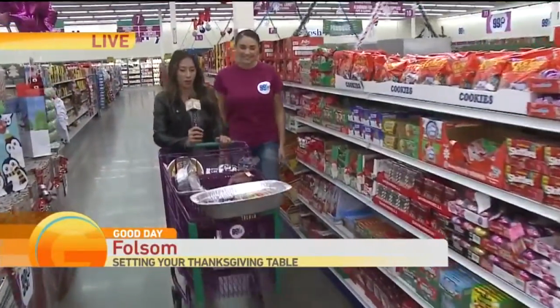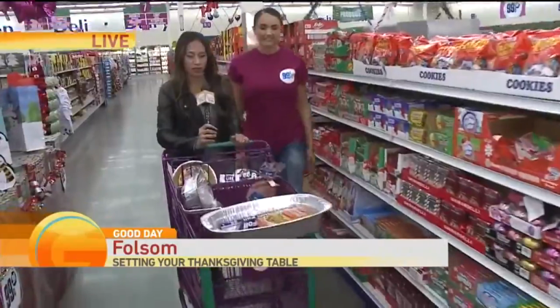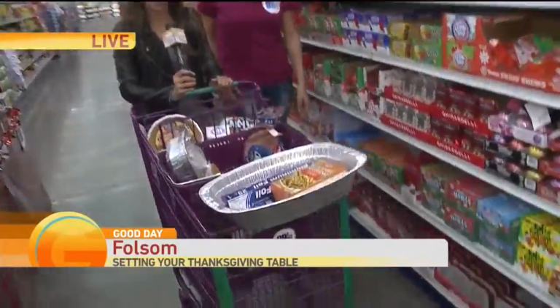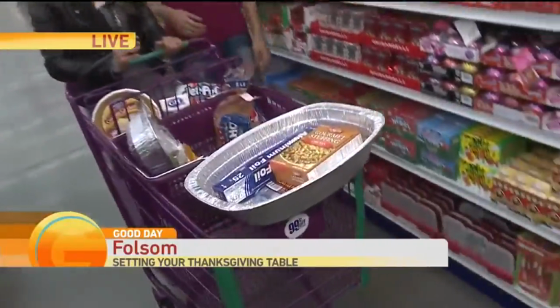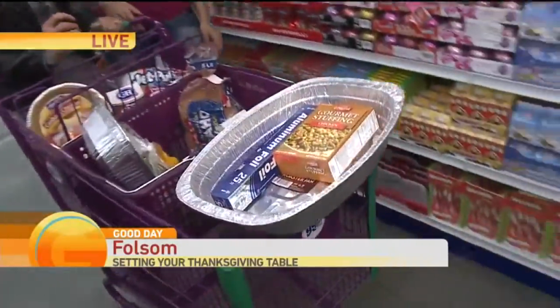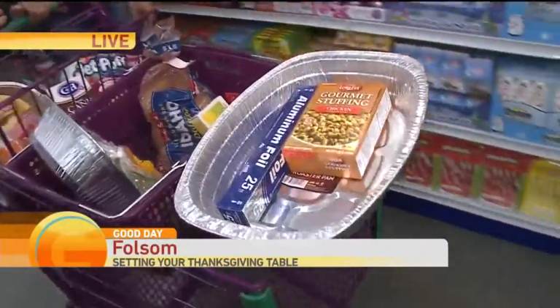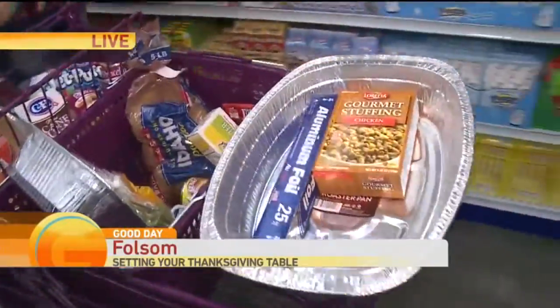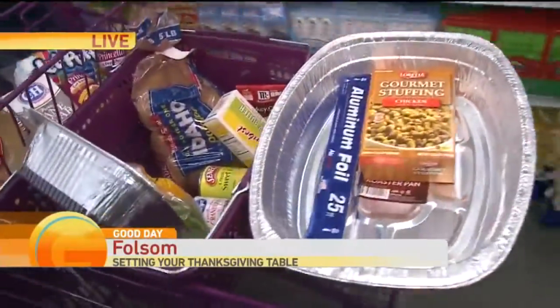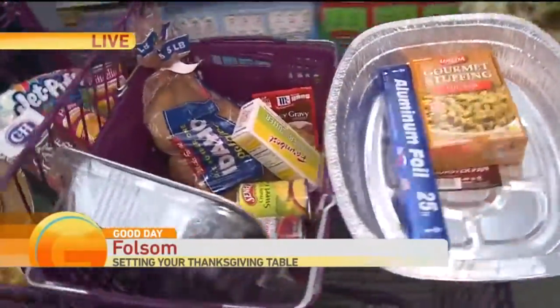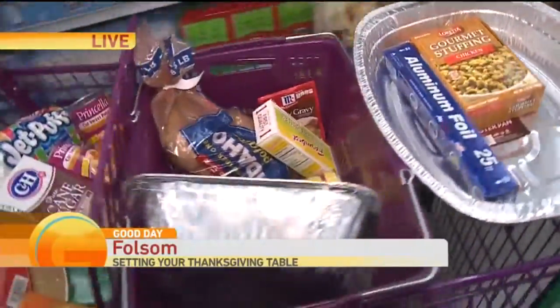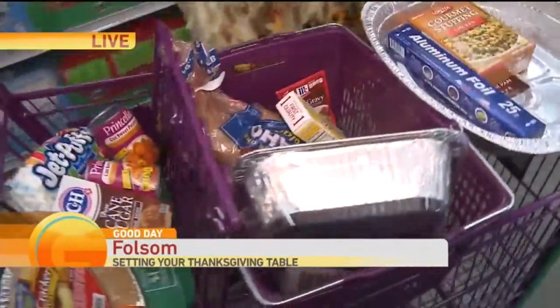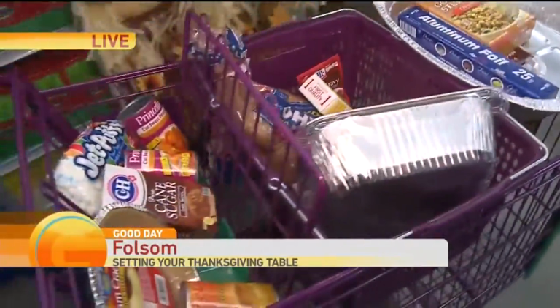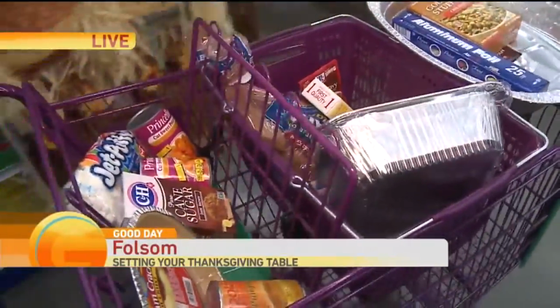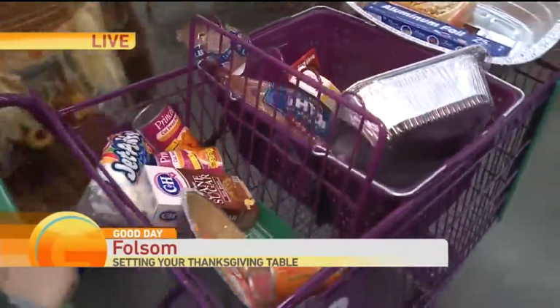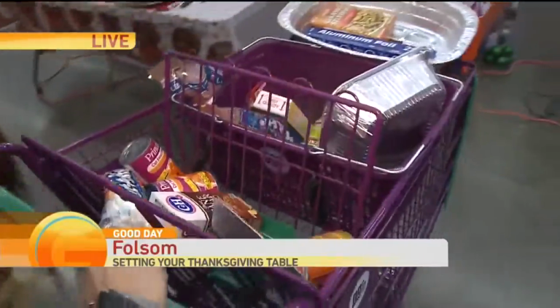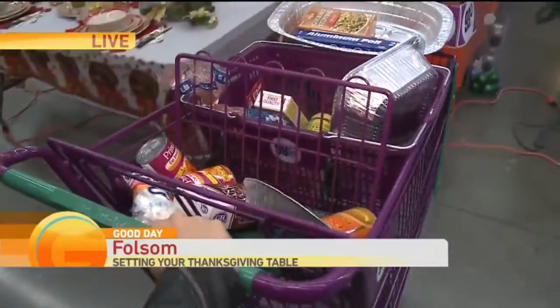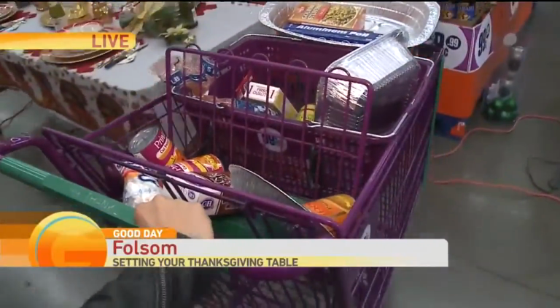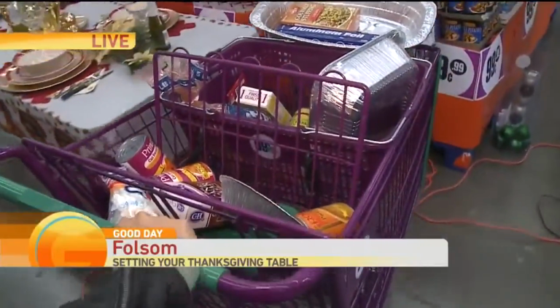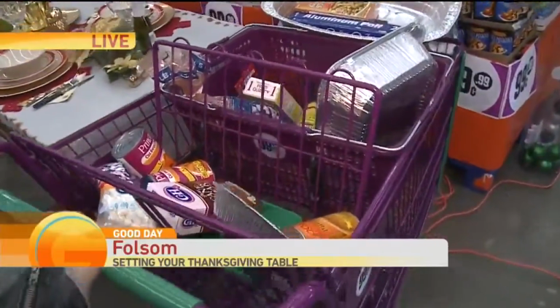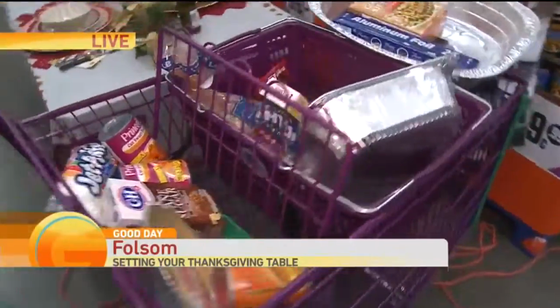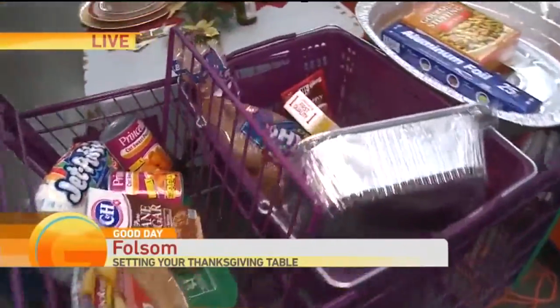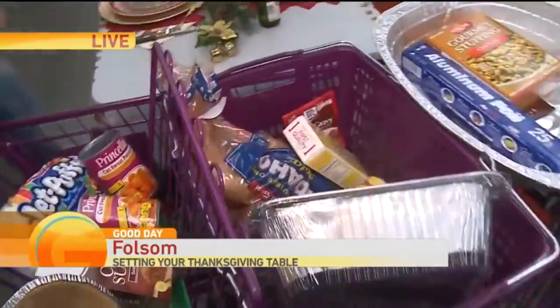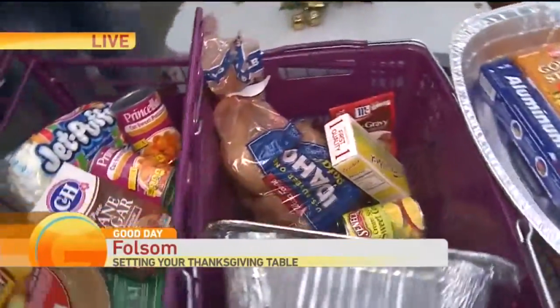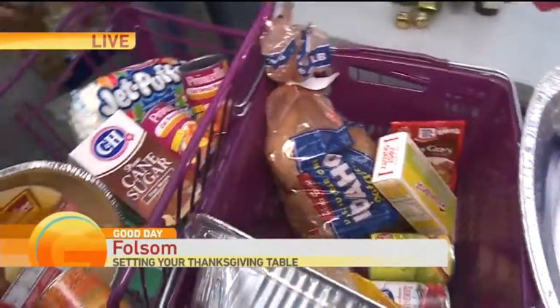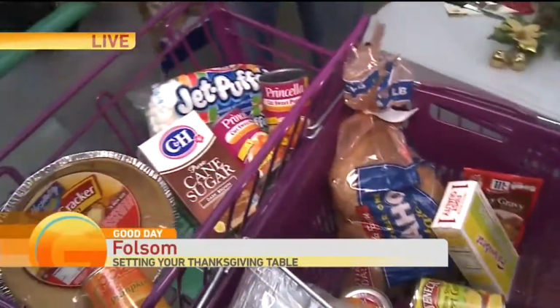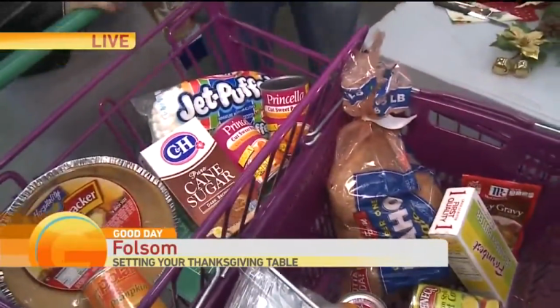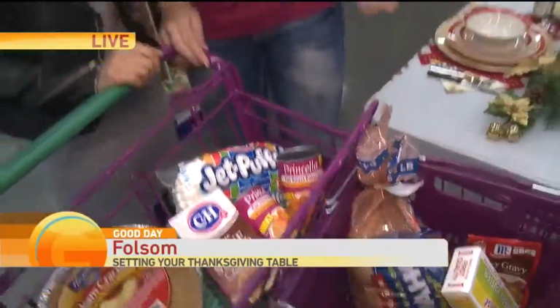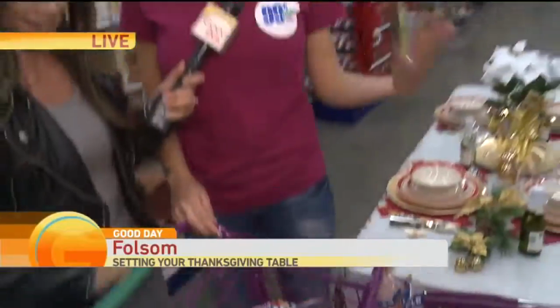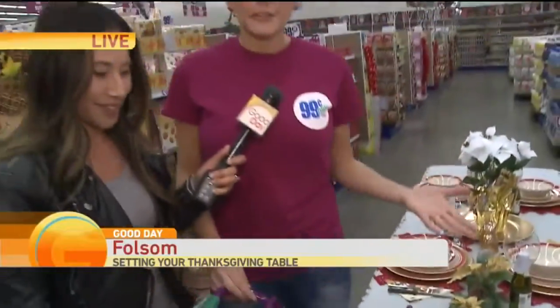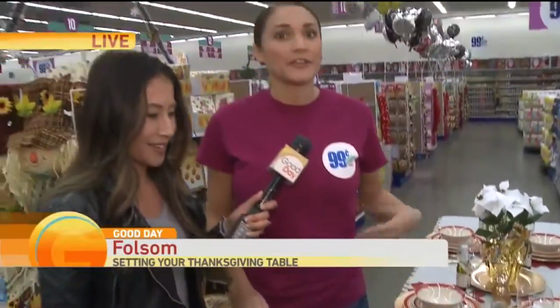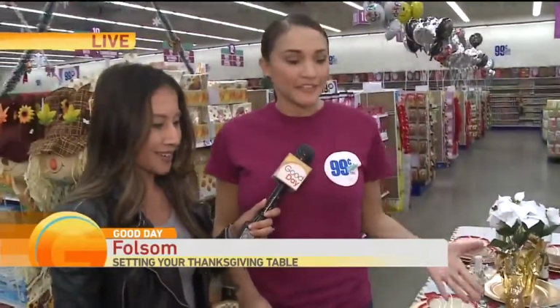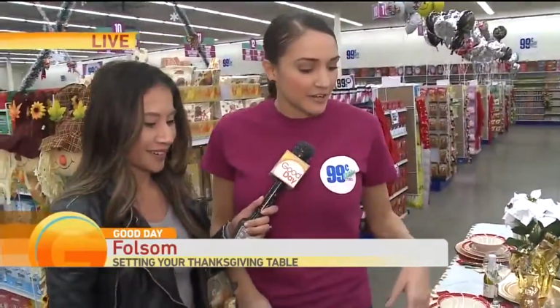So we're going to push this up to the table. Look at this. Desiree, tell us what we have in here — you found this also on a speed. I guess if you had to do this in a hurry, you could probably do it in about 10 minutes. You could get everything you need for your Thanksgiving dinner.